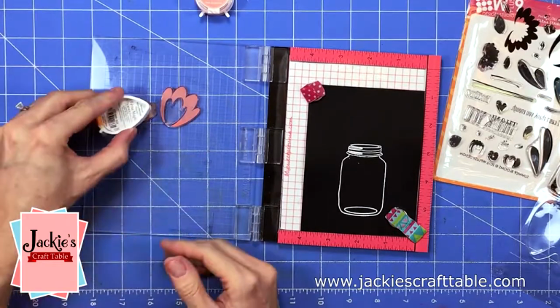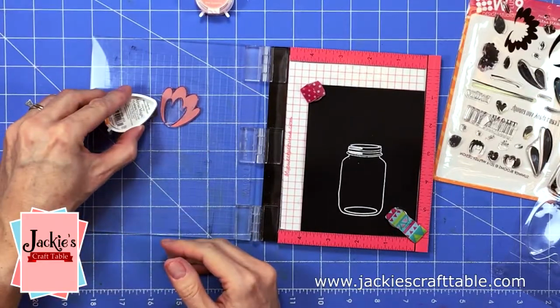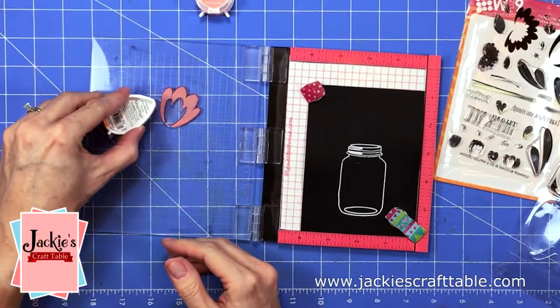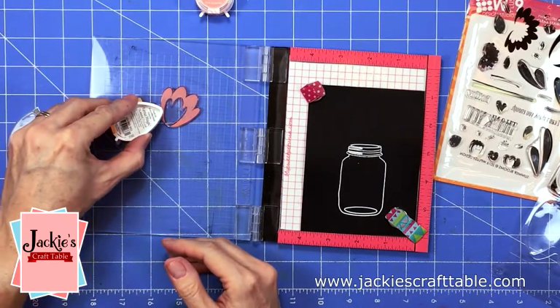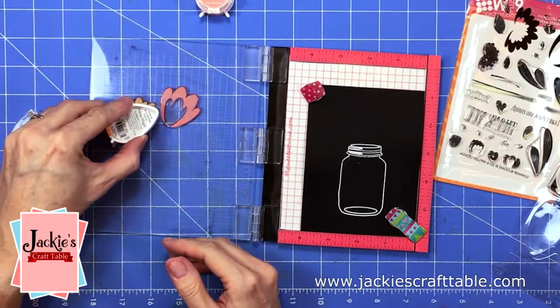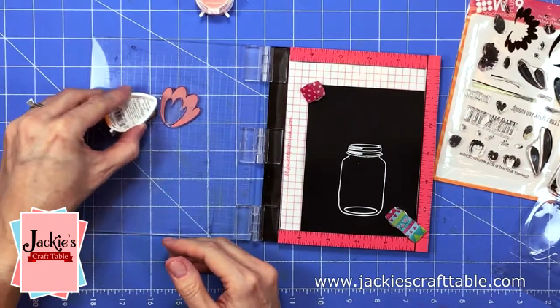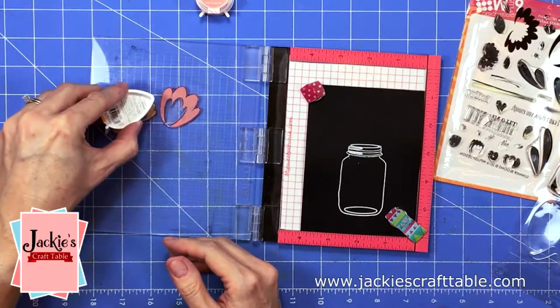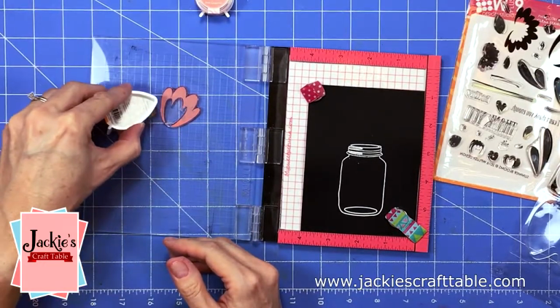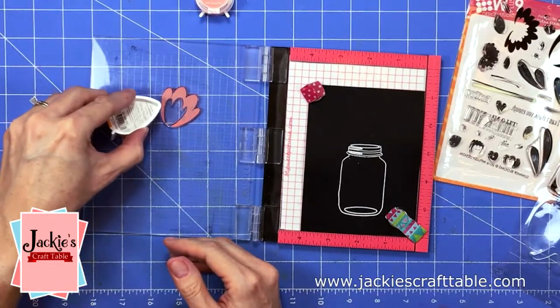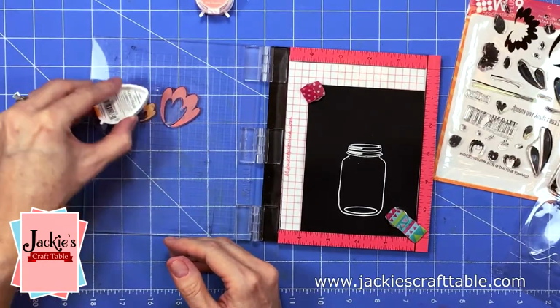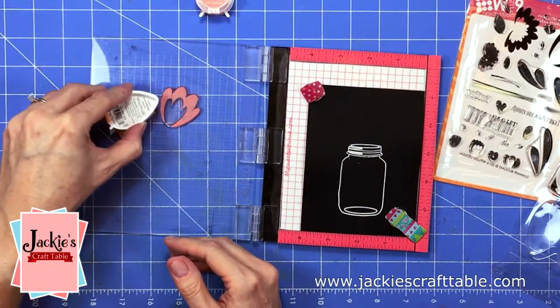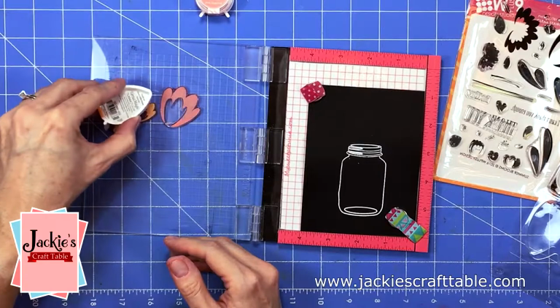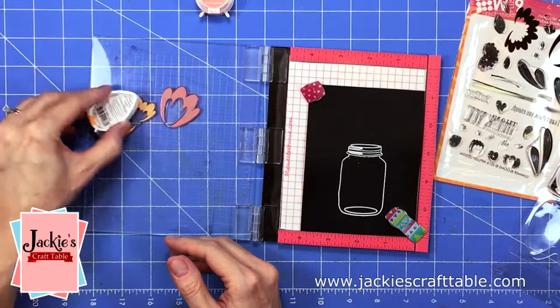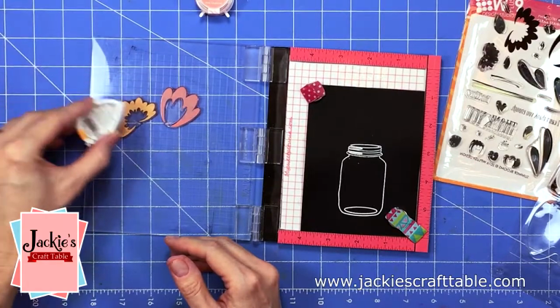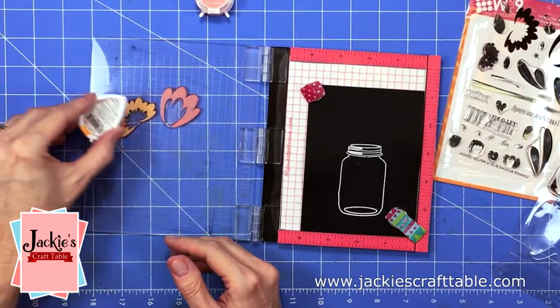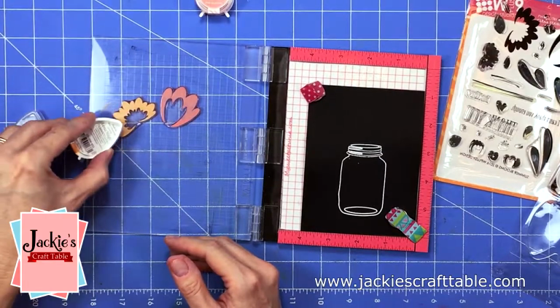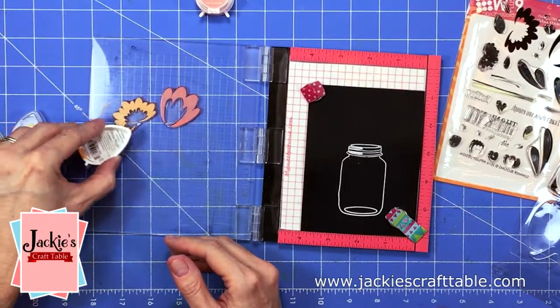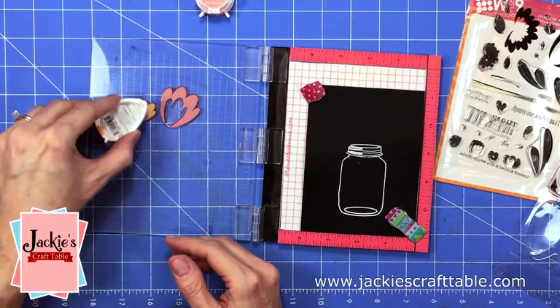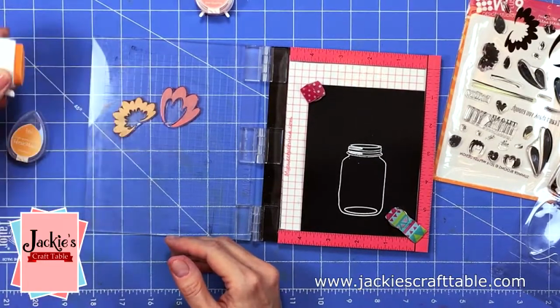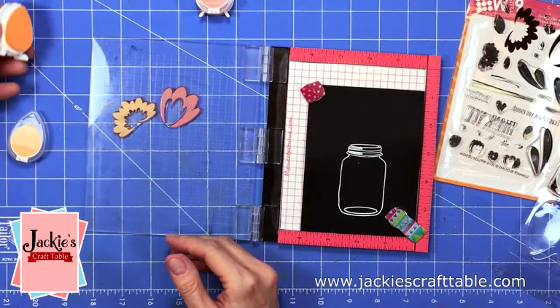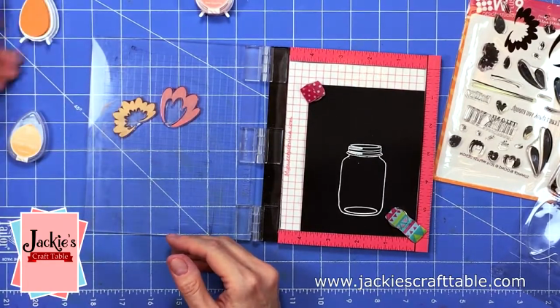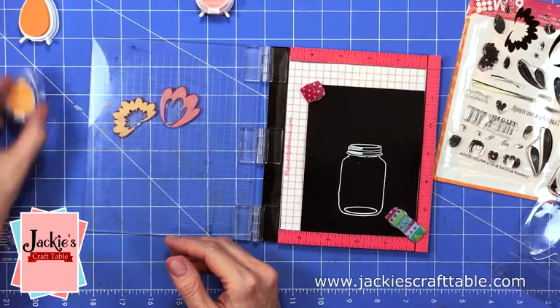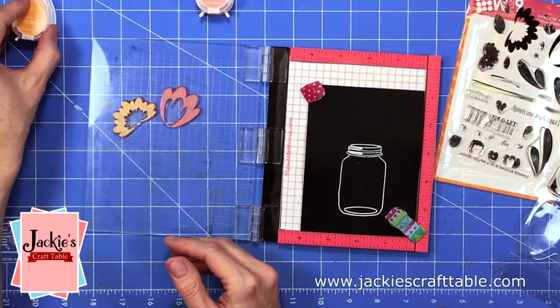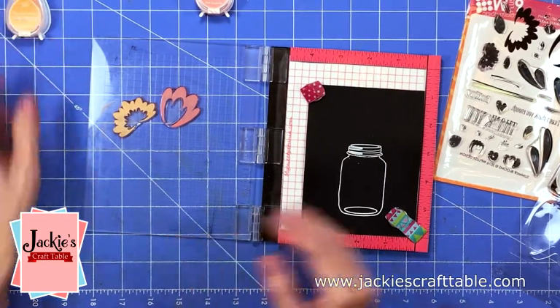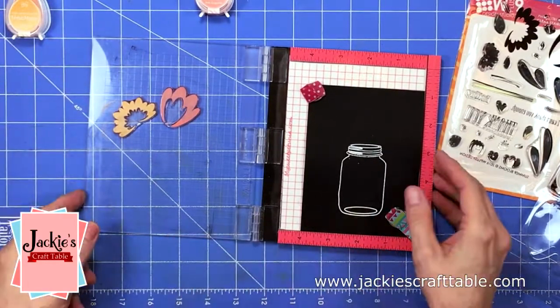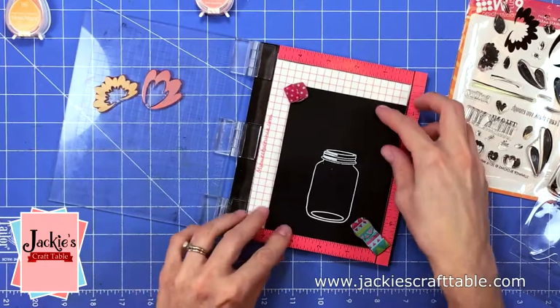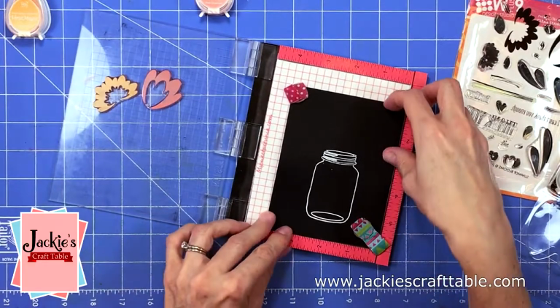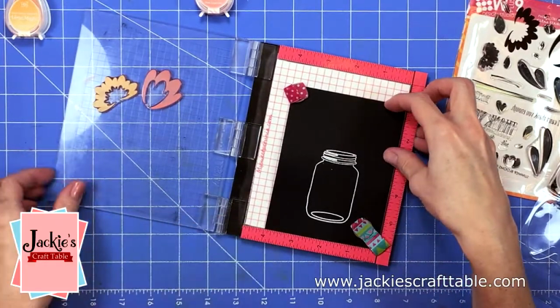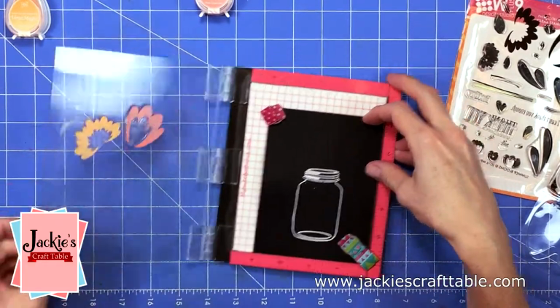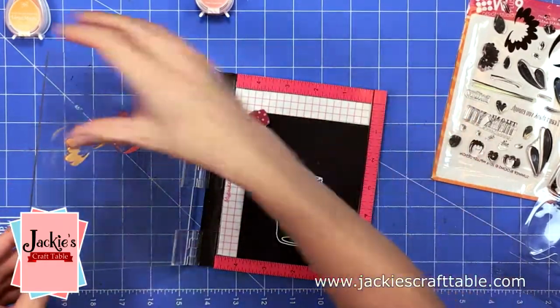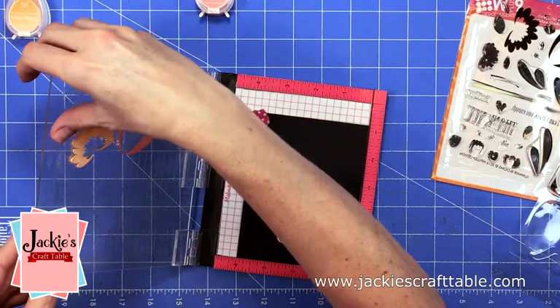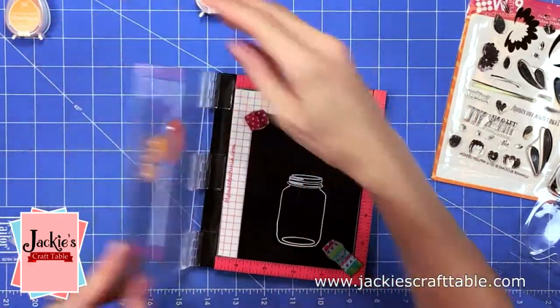I also tried this on a piece of white cardstock and this ink really is vibrant when you stamp it onto white cardstock, but with the black cardstock I end up stamping it at least three or four times.